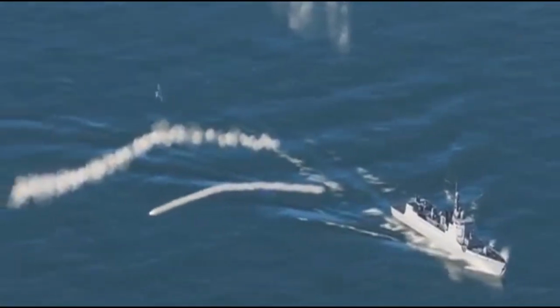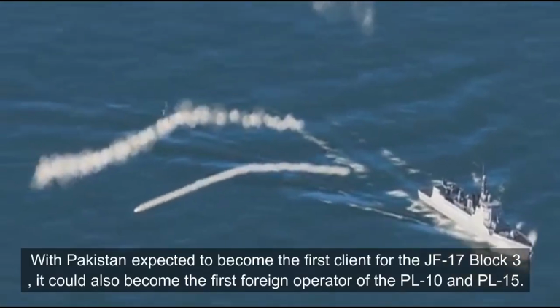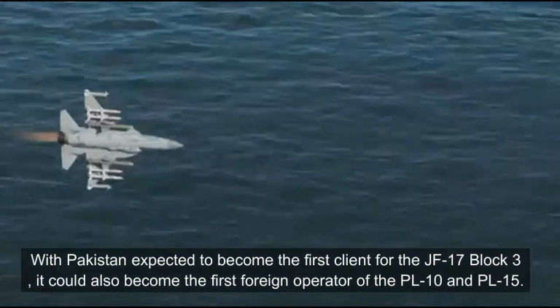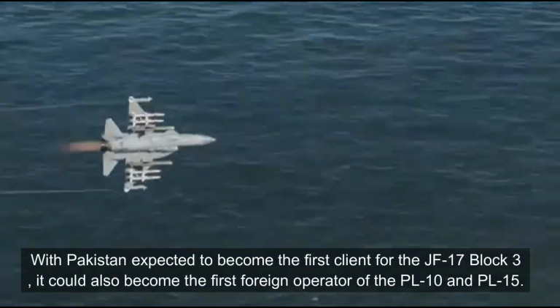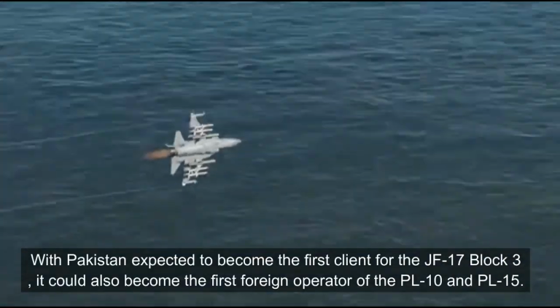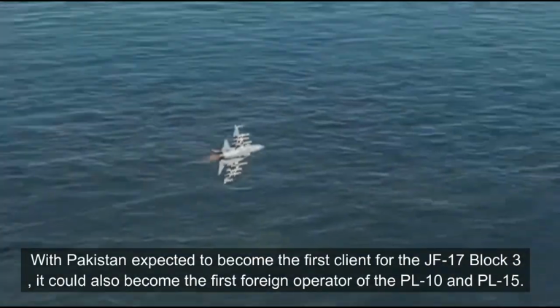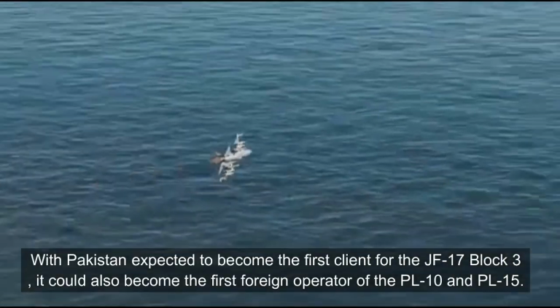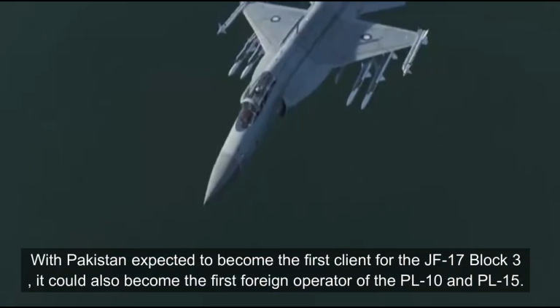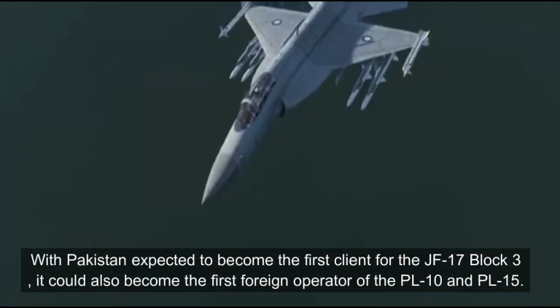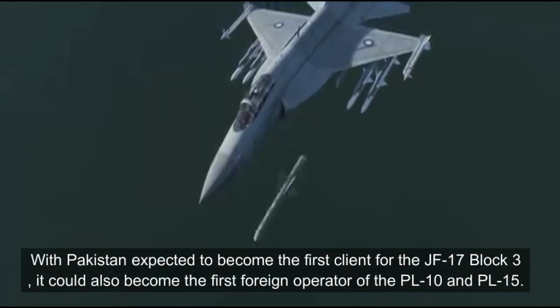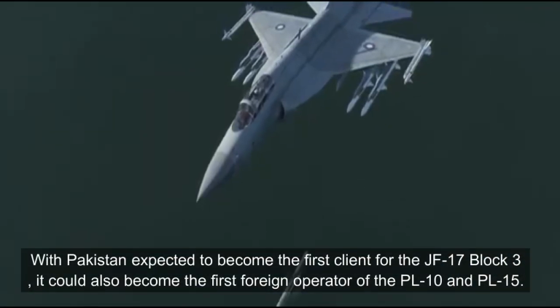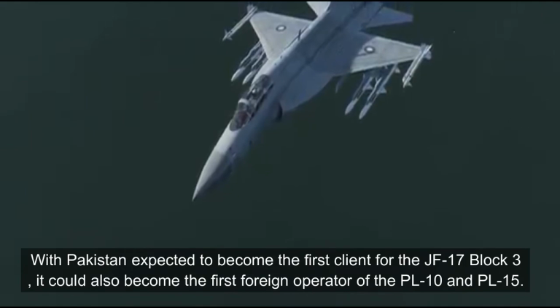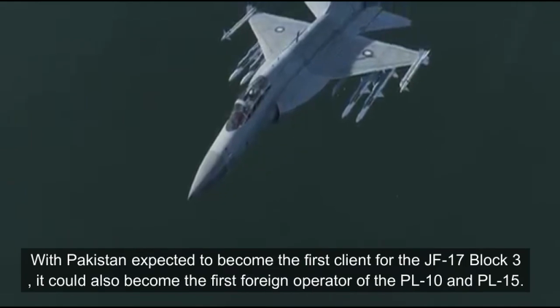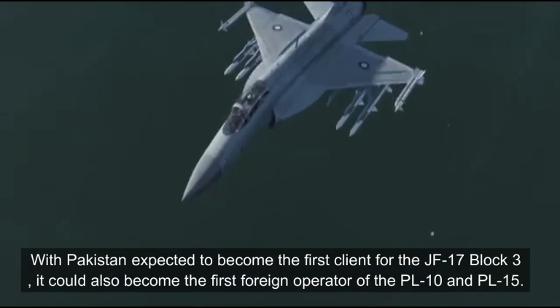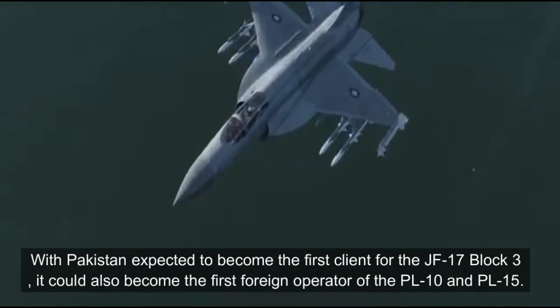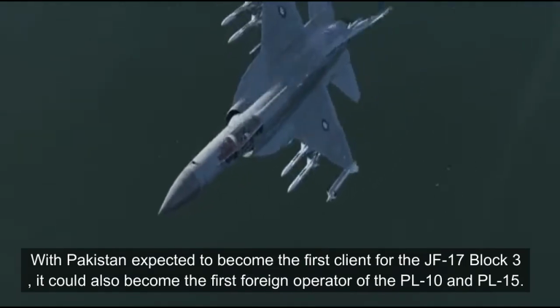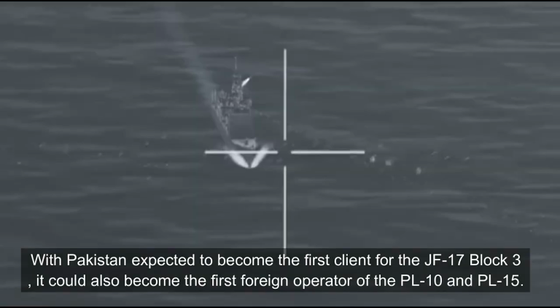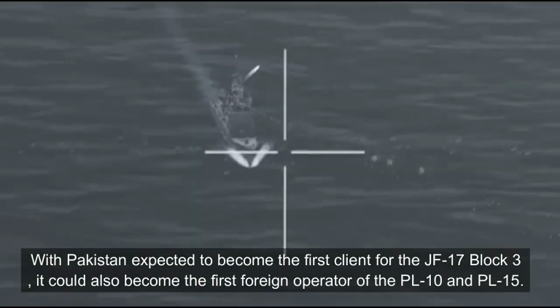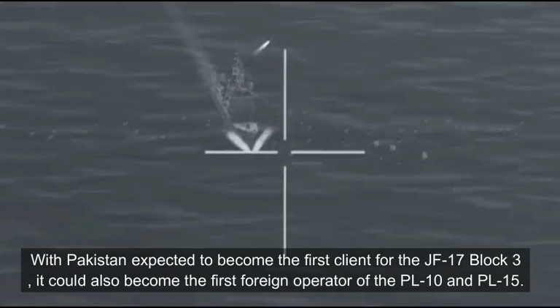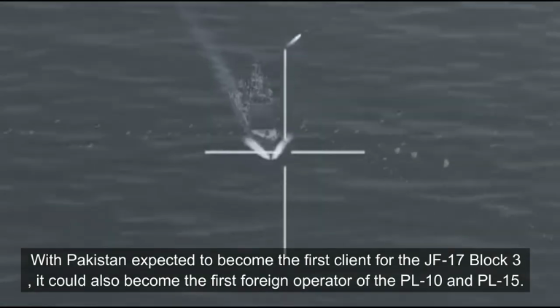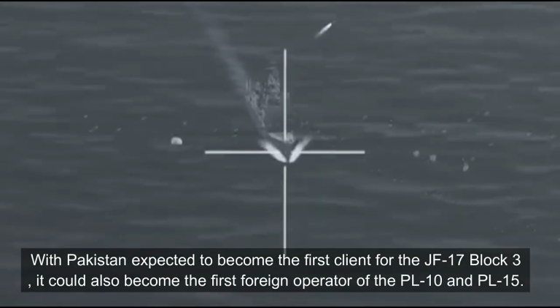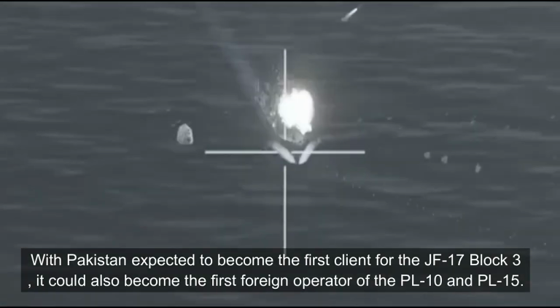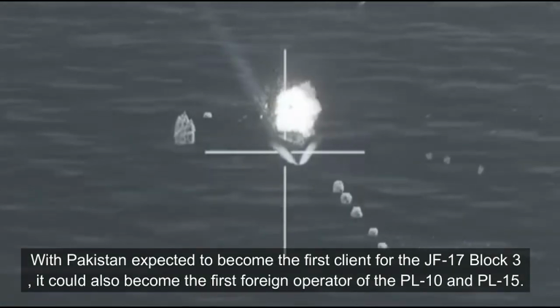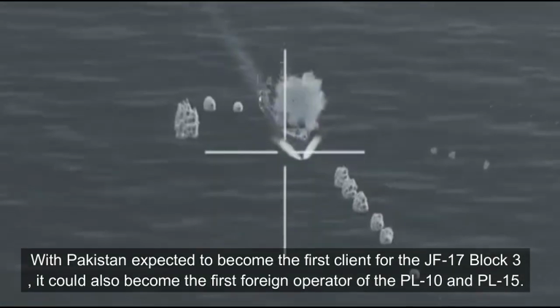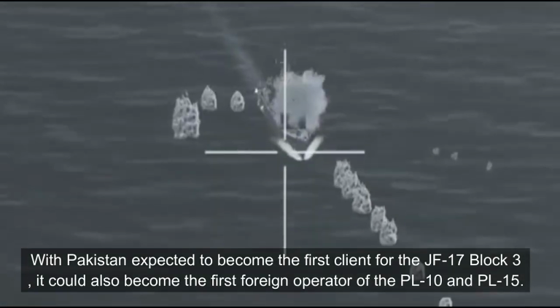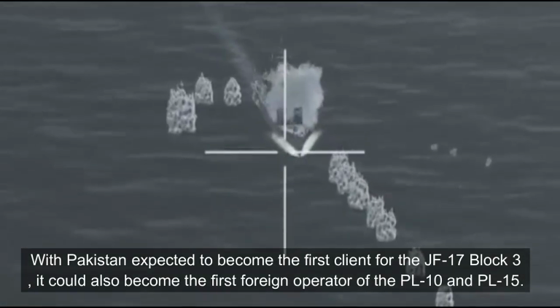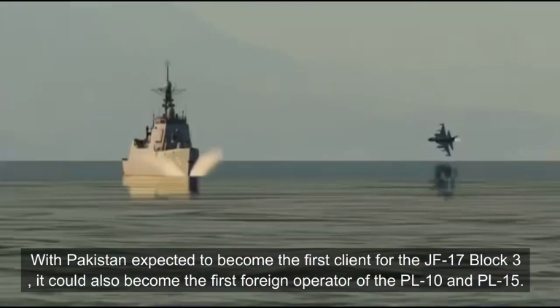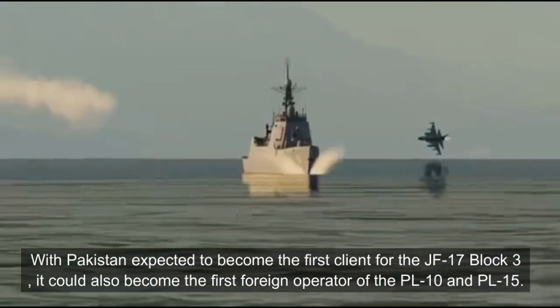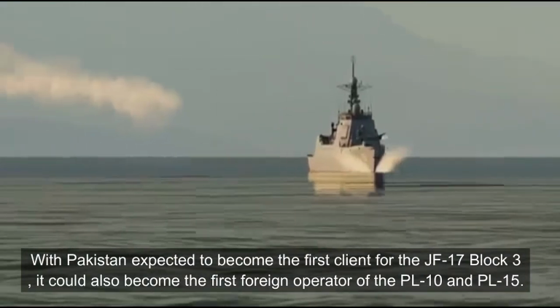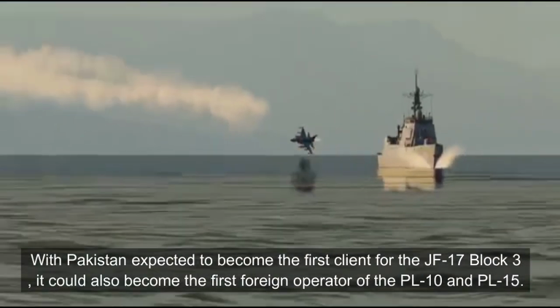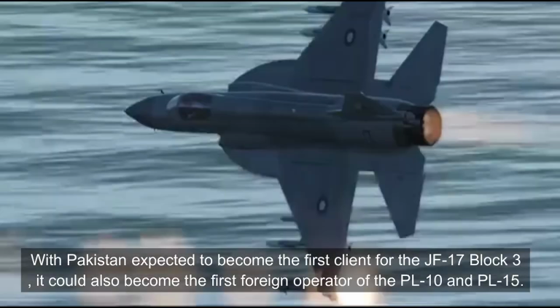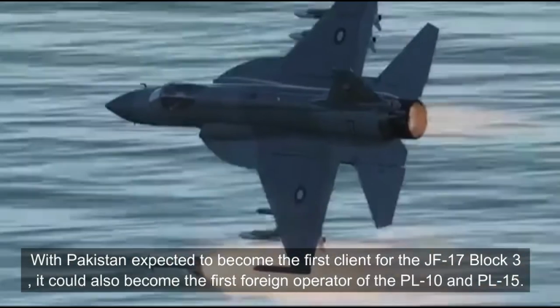With Pakistan expected to become the first client of JF-17 Block III, it could also become the first foreign operator of PL-10 and PL-15 missiles.